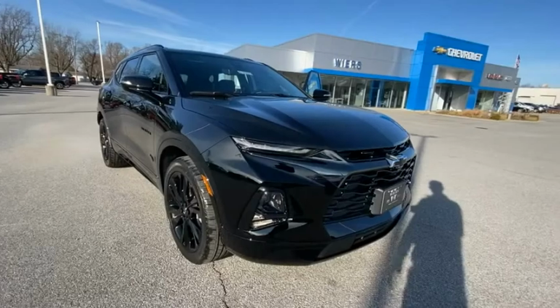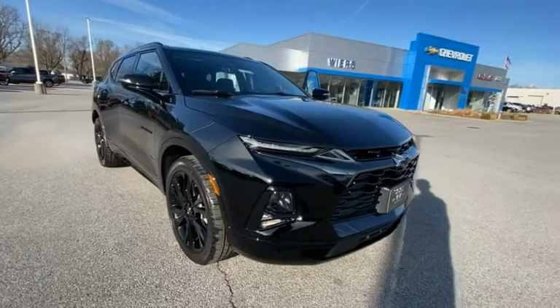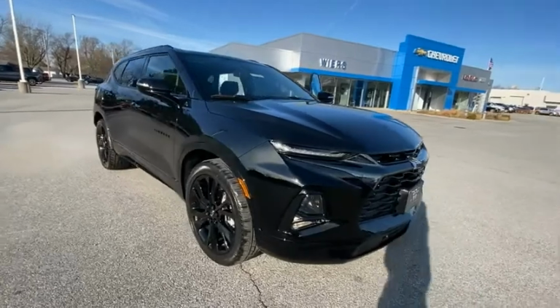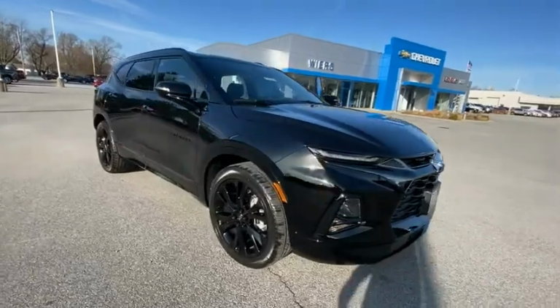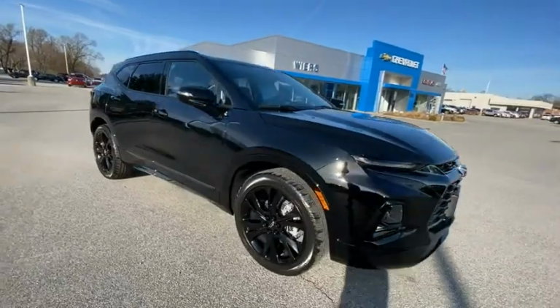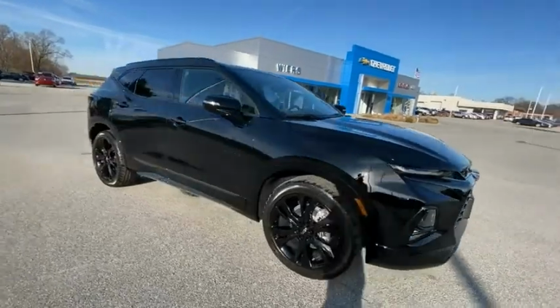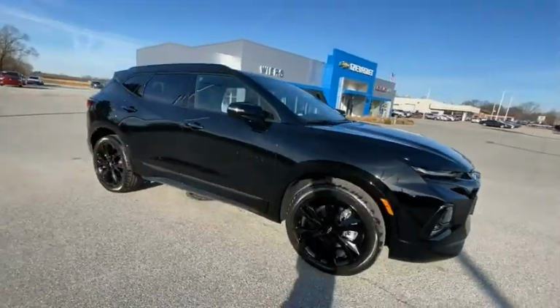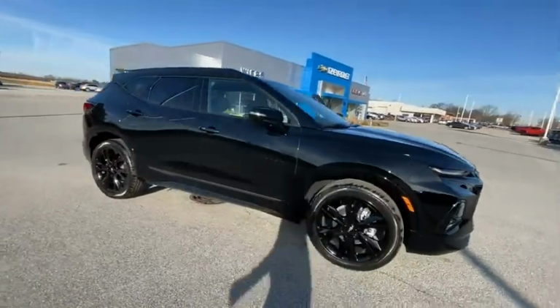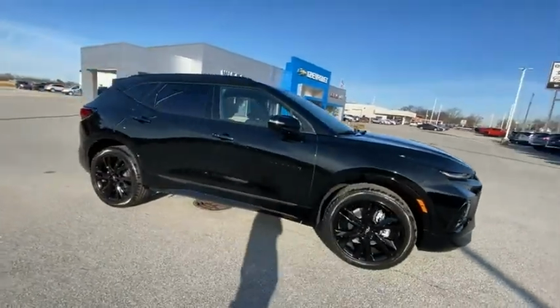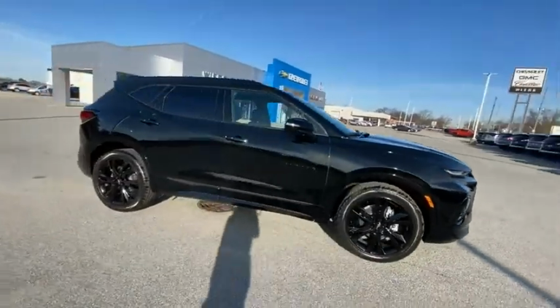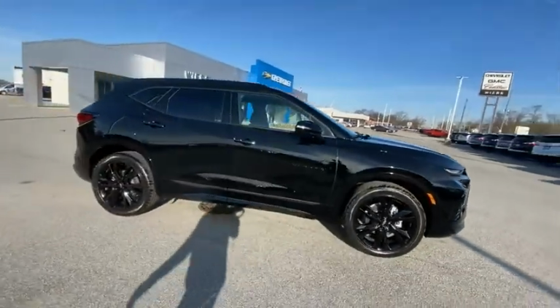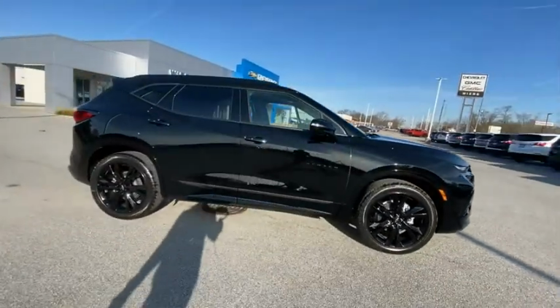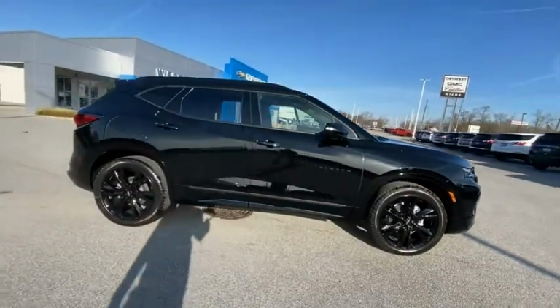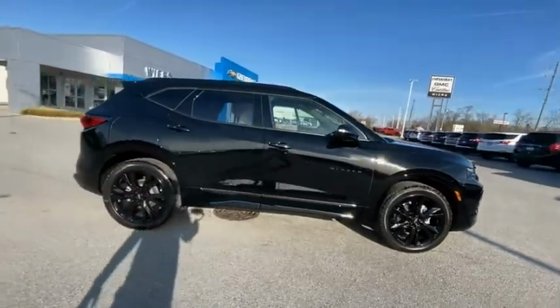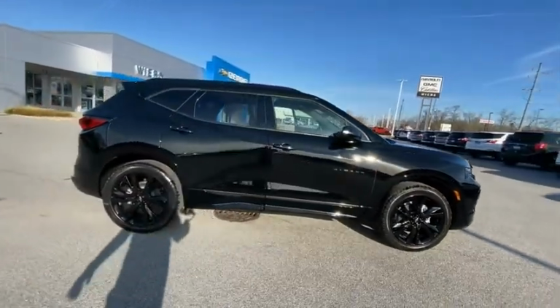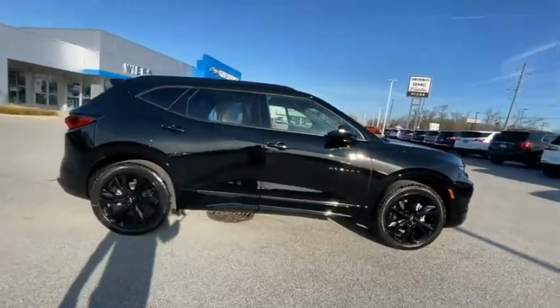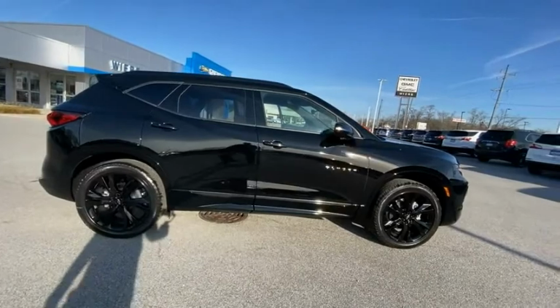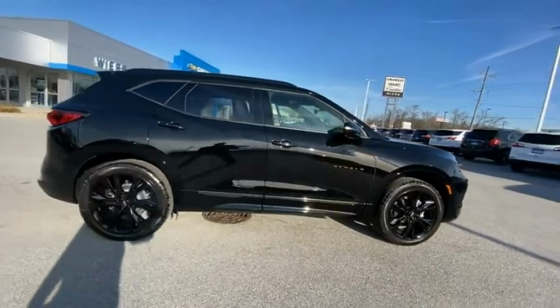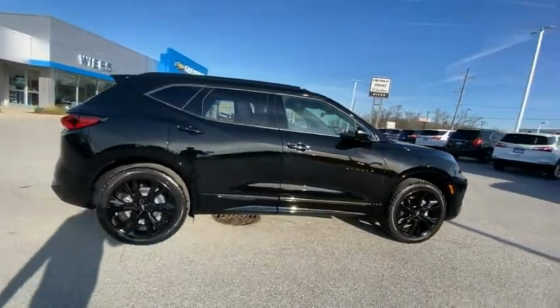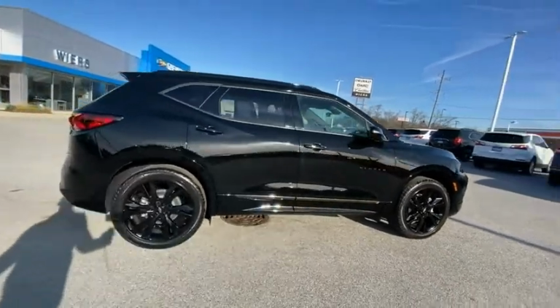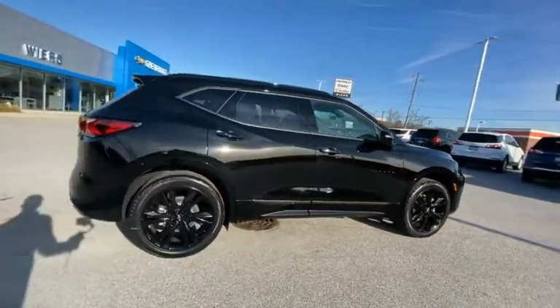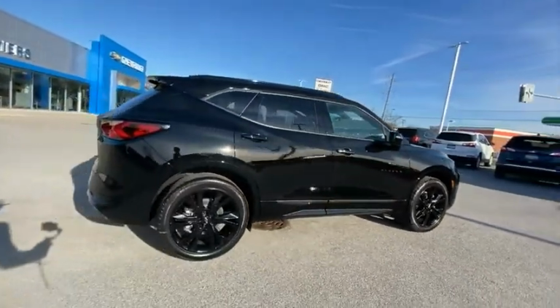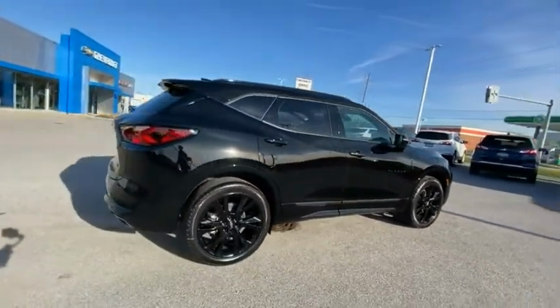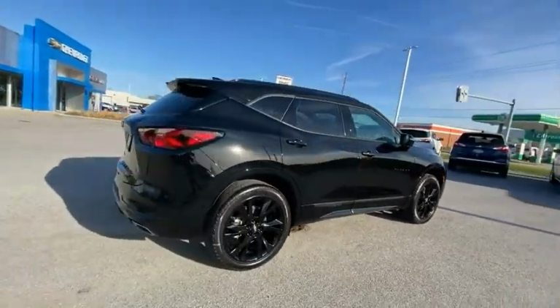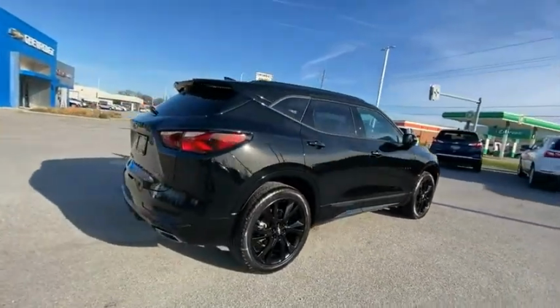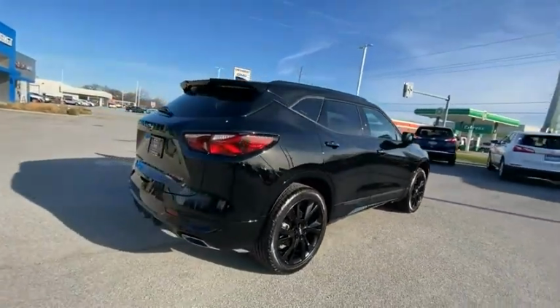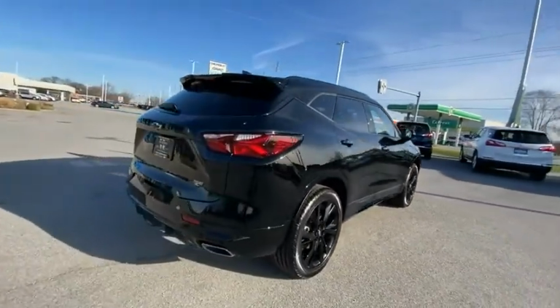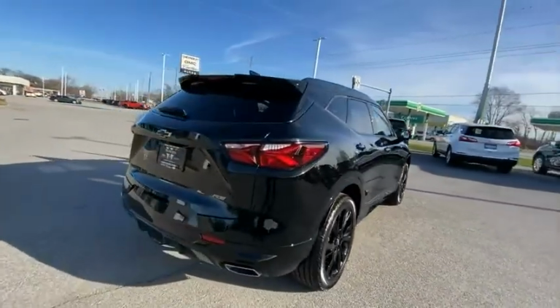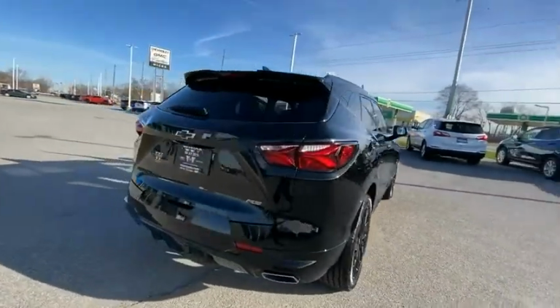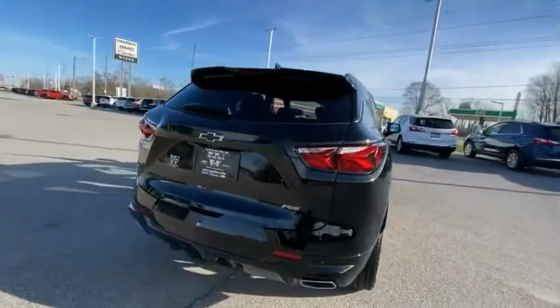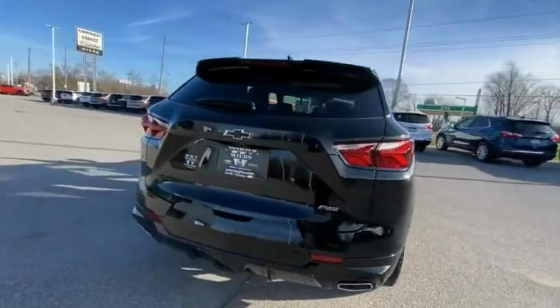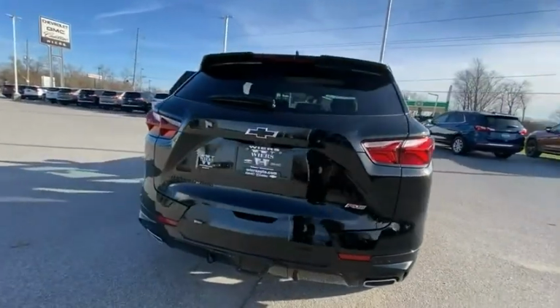We are pleased to show you the 2021 Blazer. Chevrolet Blazer is fun to drive around town, comfortable to ride in, and decently capable off-road.